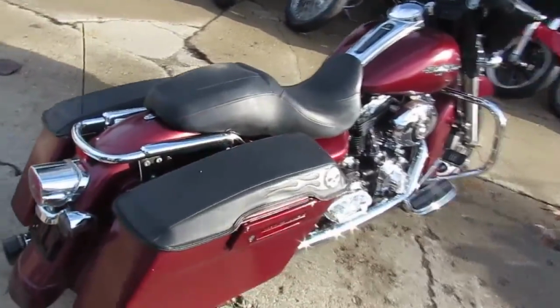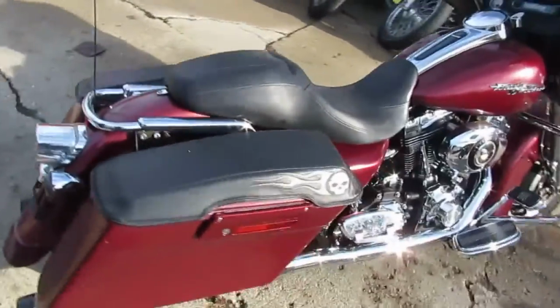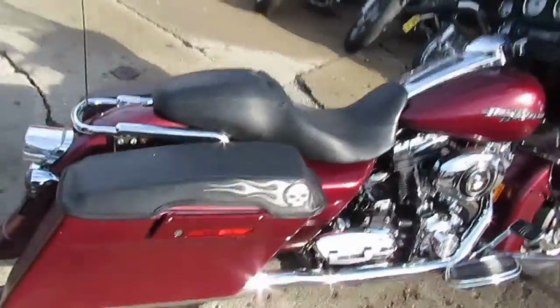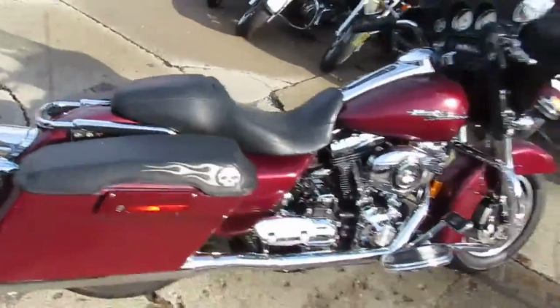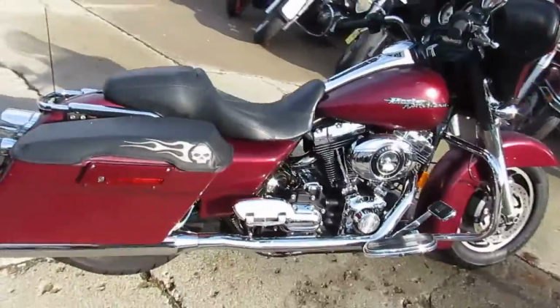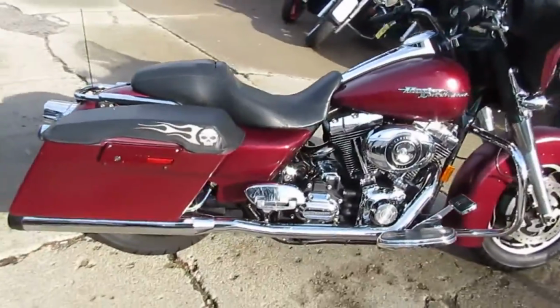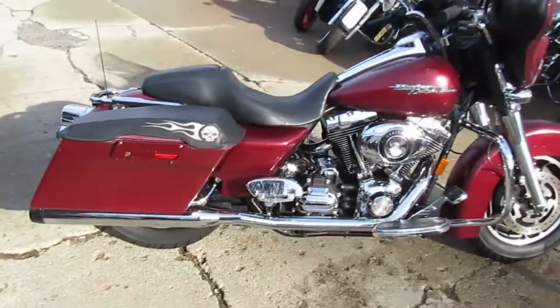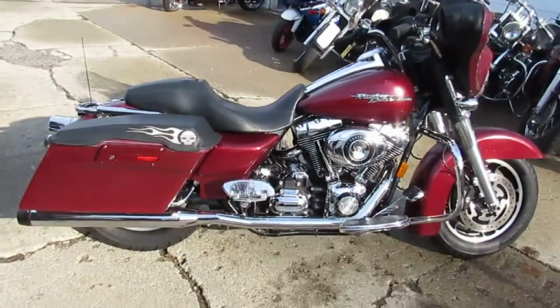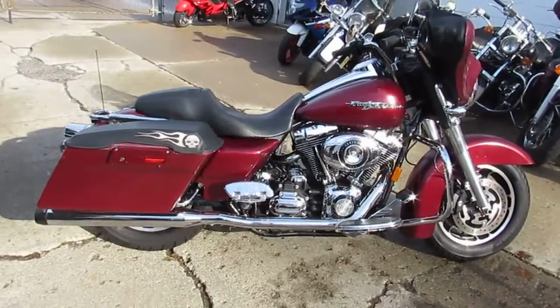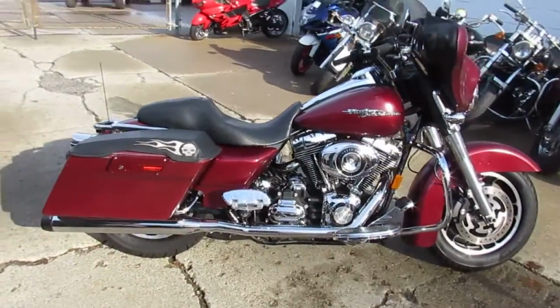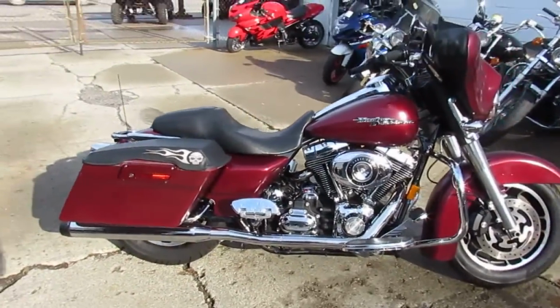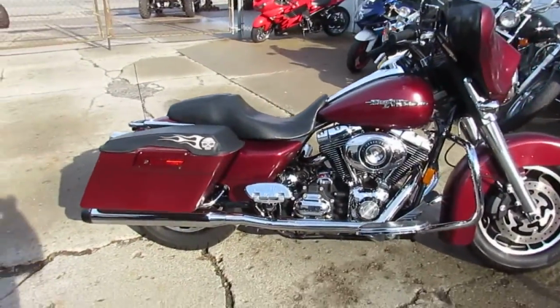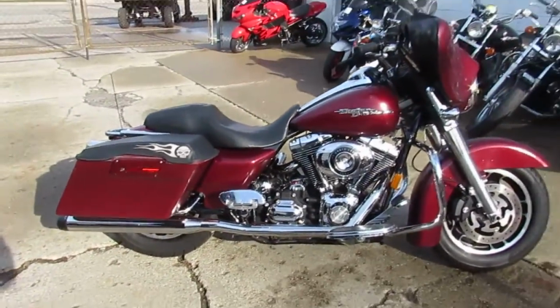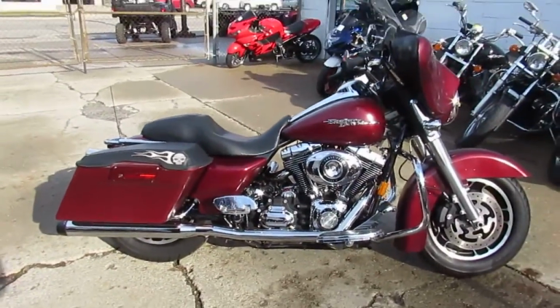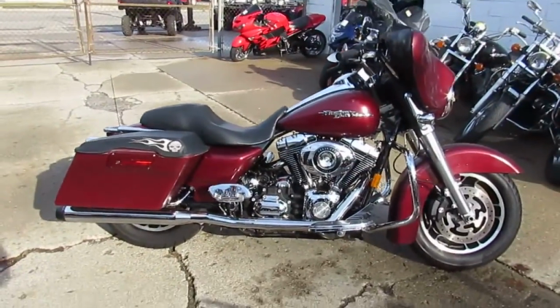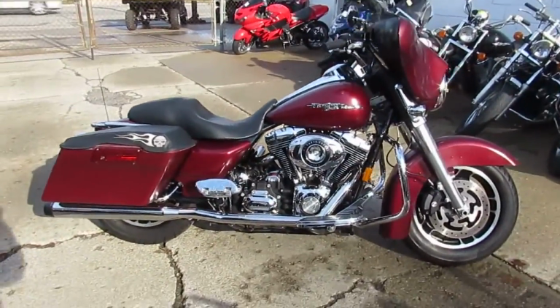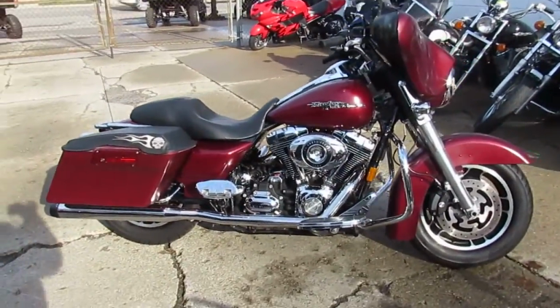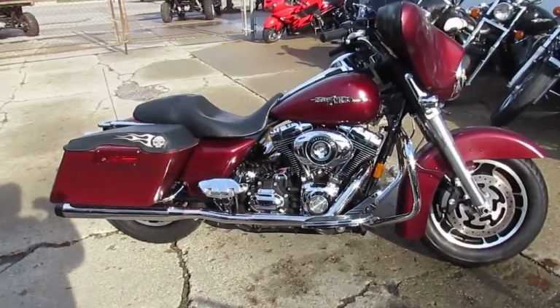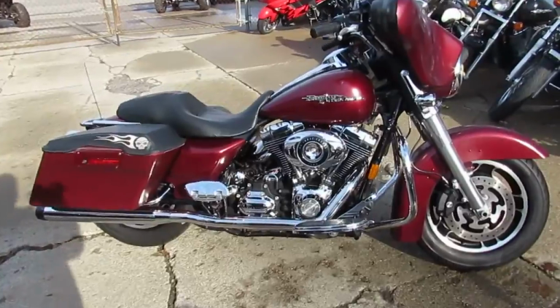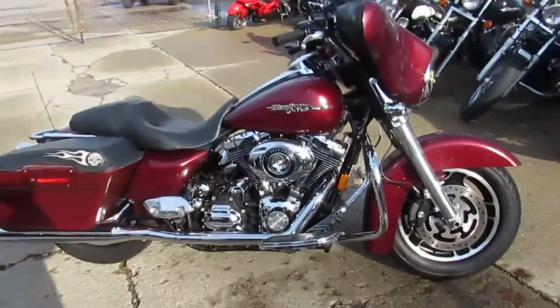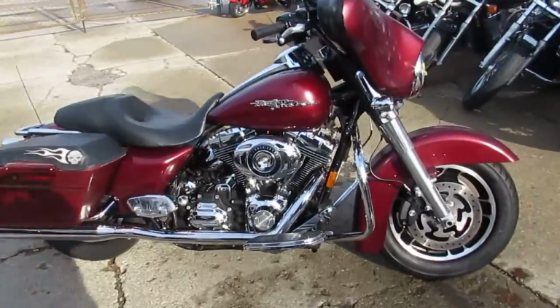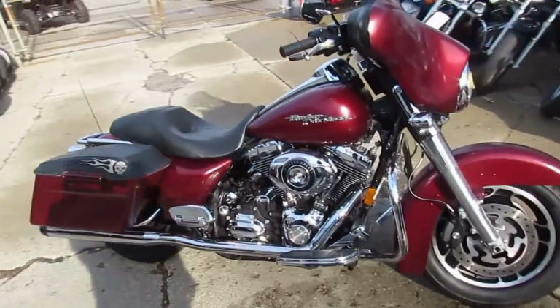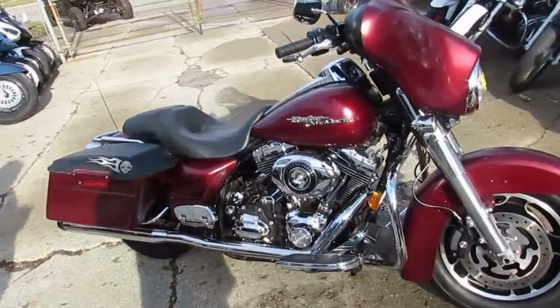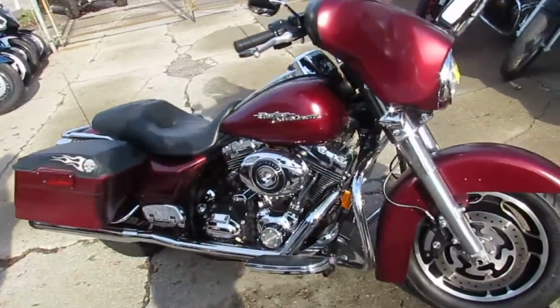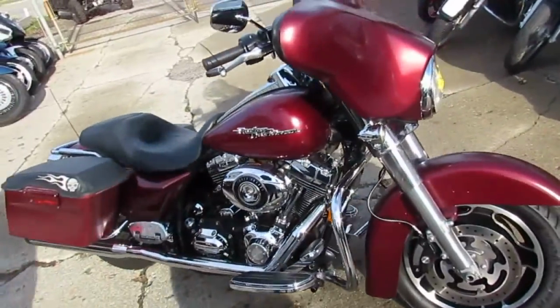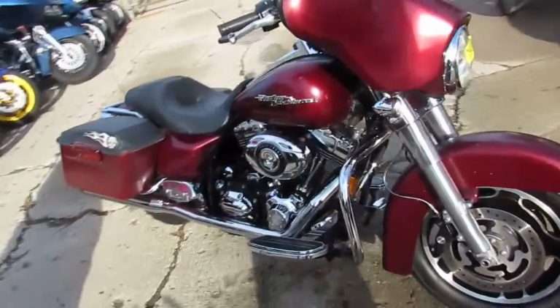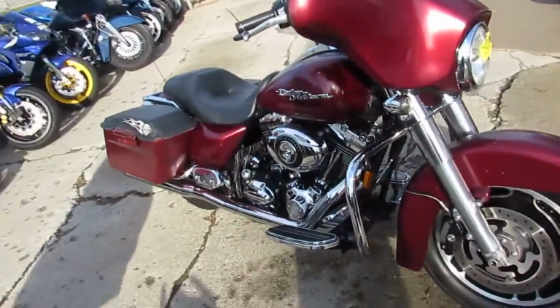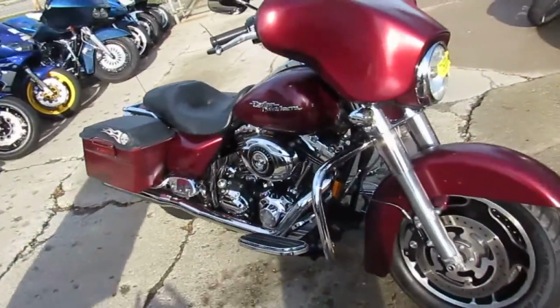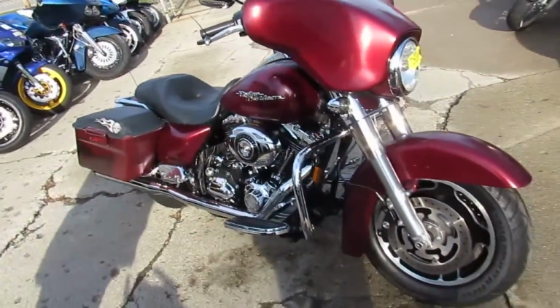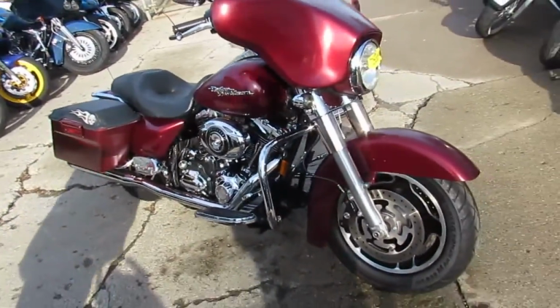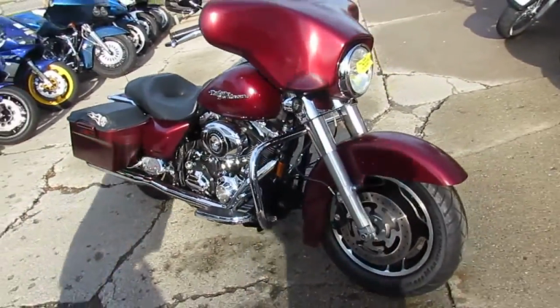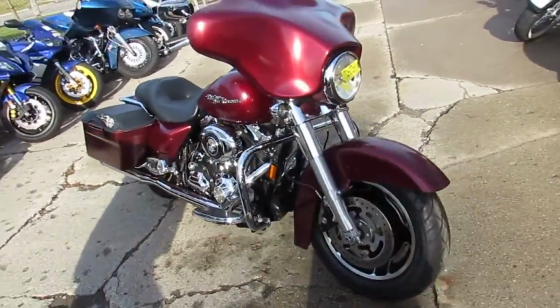It does have a salvage title, but it runs strong. Everything works, needs nothing — gas and go. Sharp matte maroon paint, luggage rack, and dual Reinhardt exhaust make this bike sound as cool as it looks.